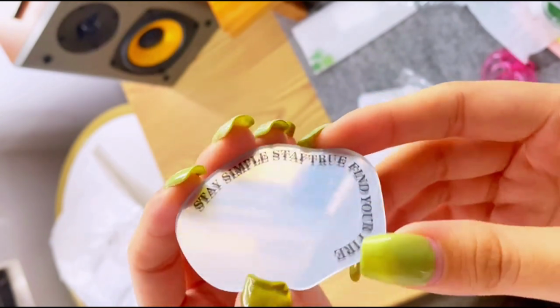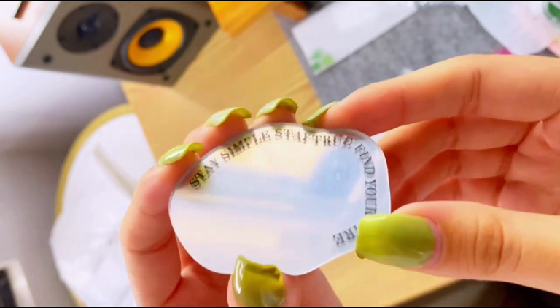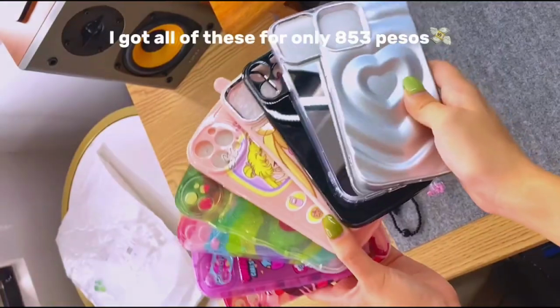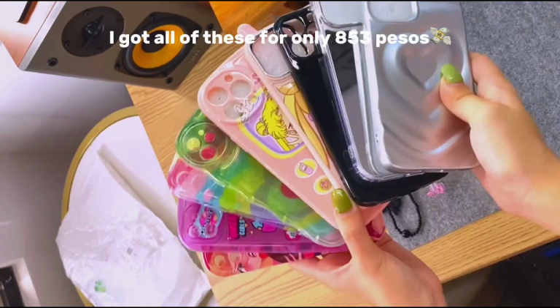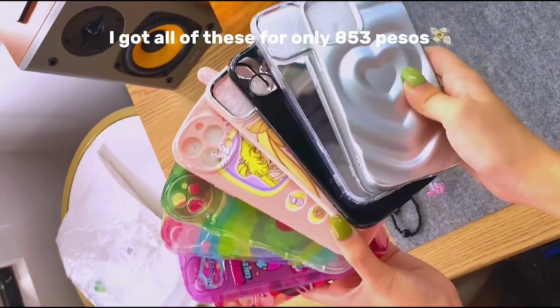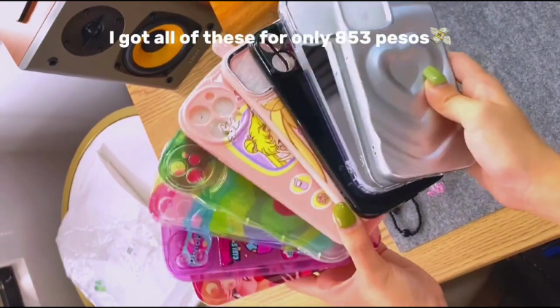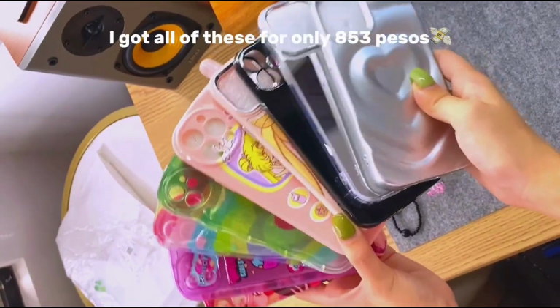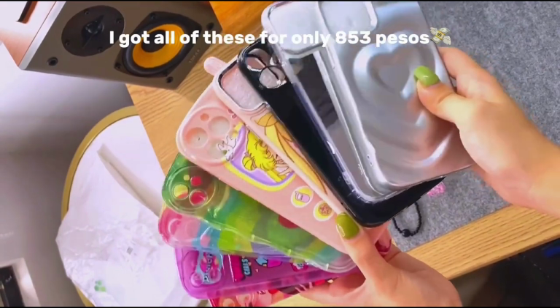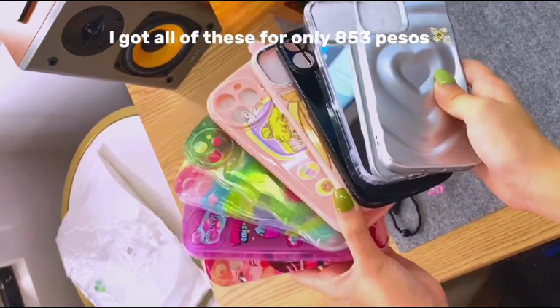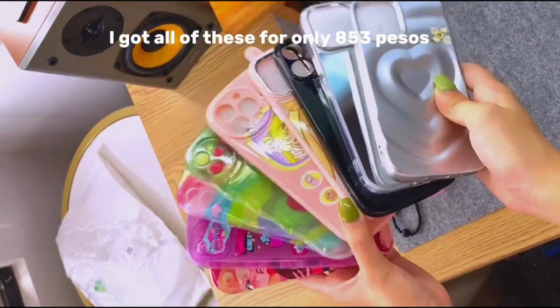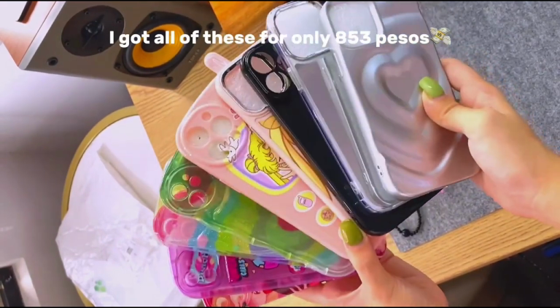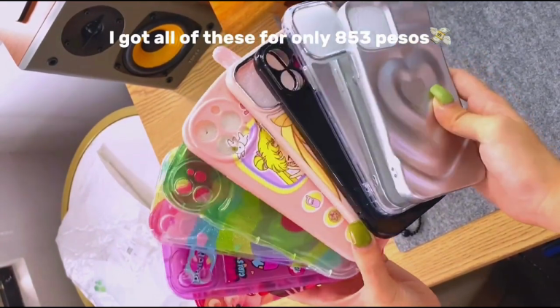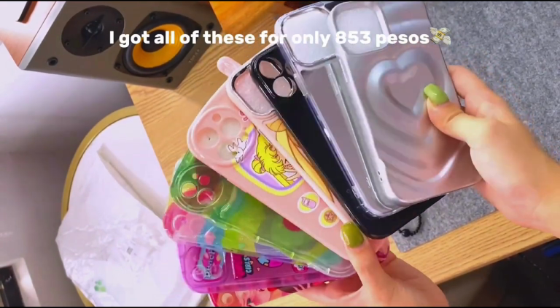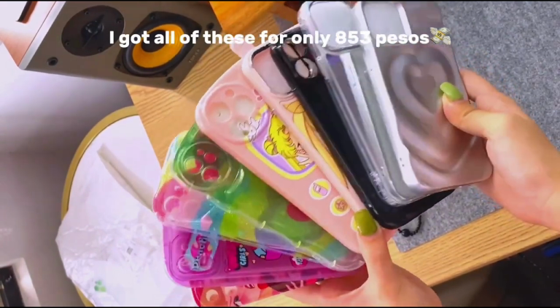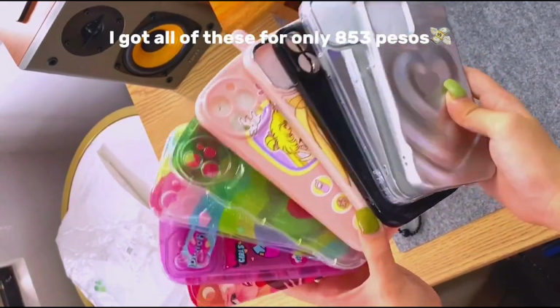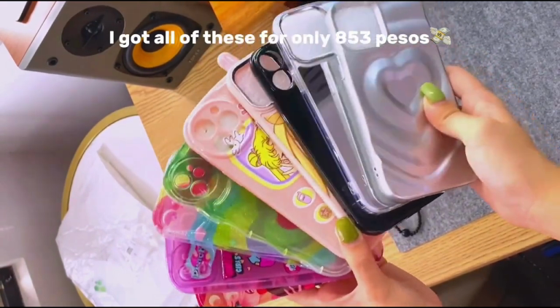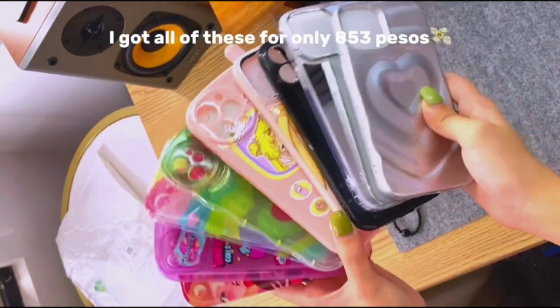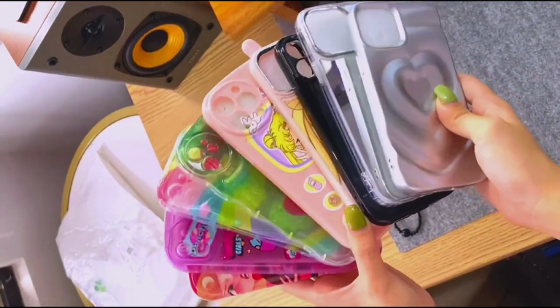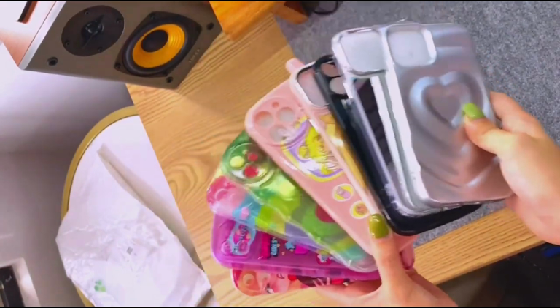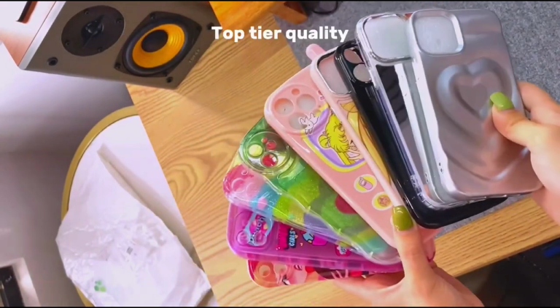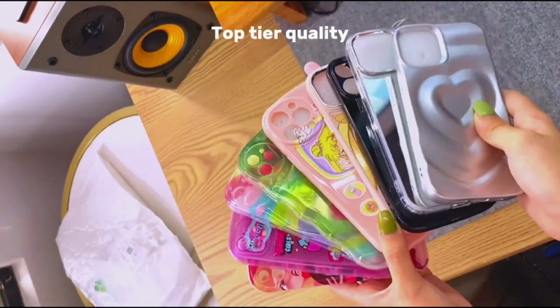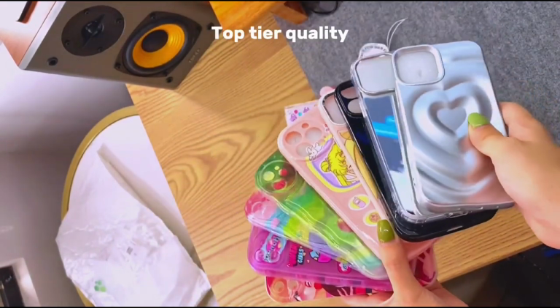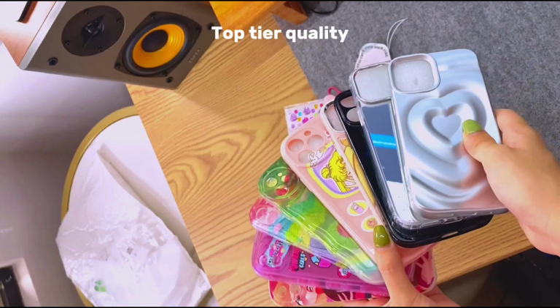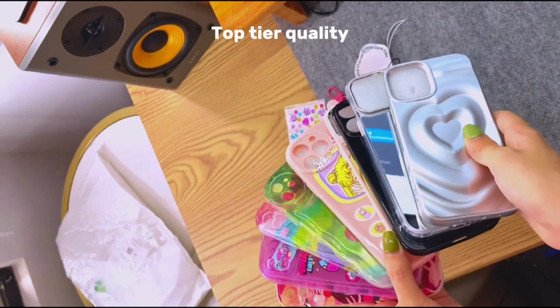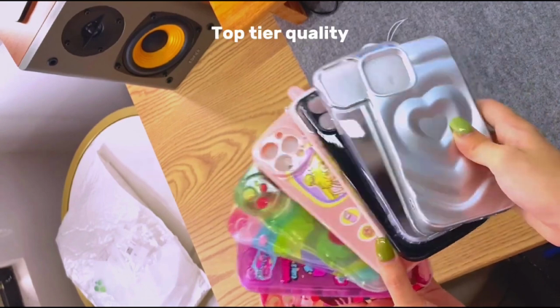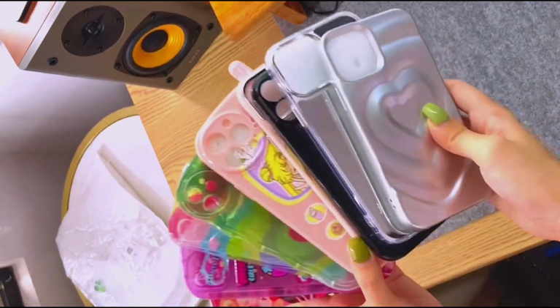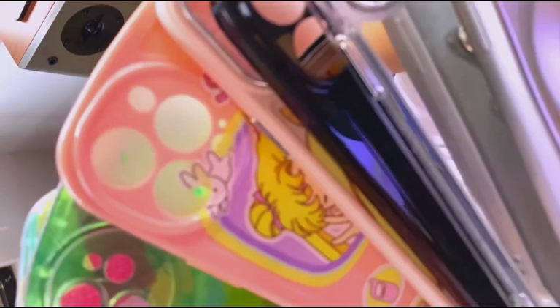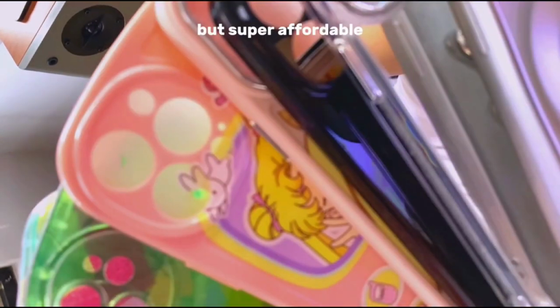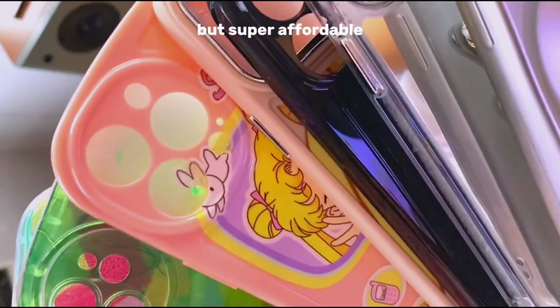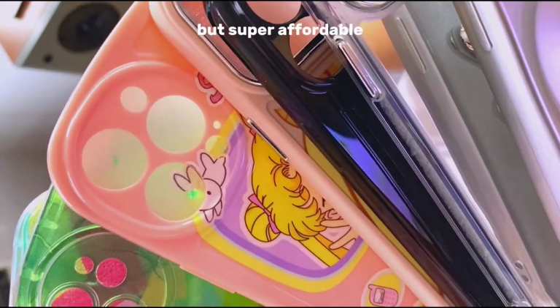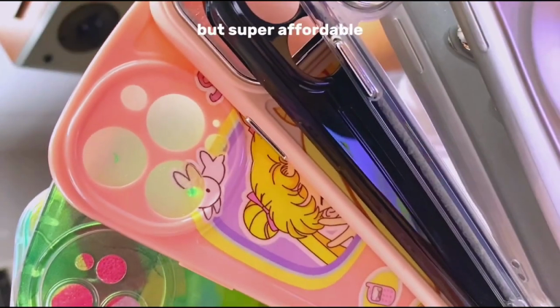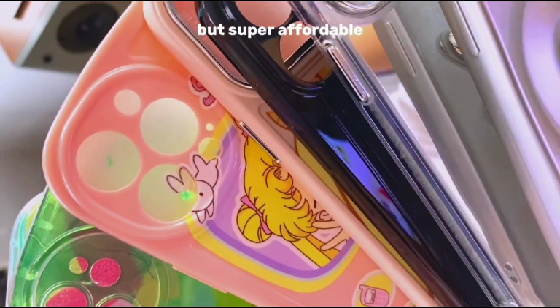I got all of these for around 150 pesos. Top tier quality, super affordable.